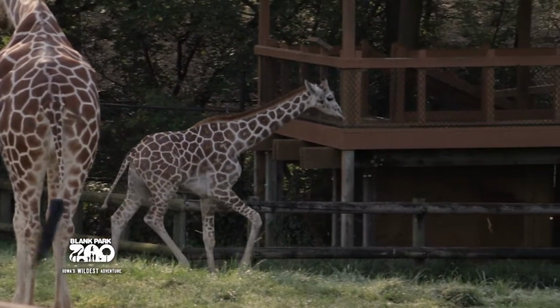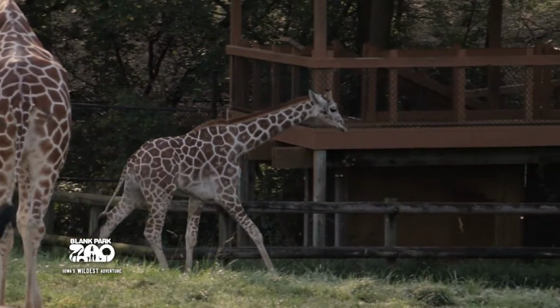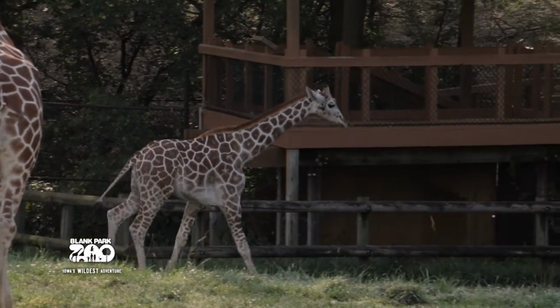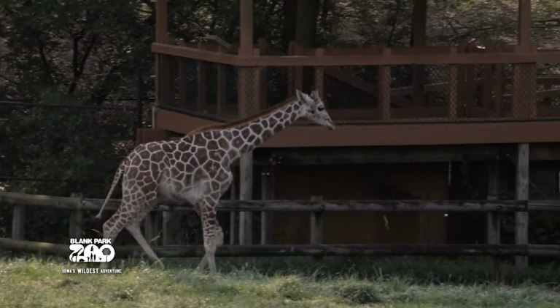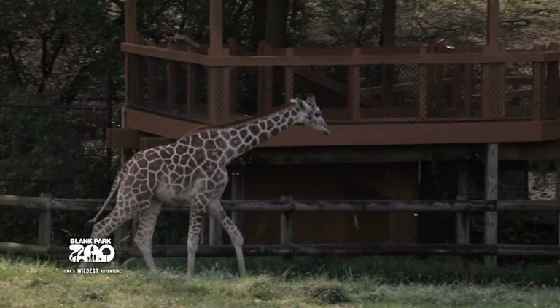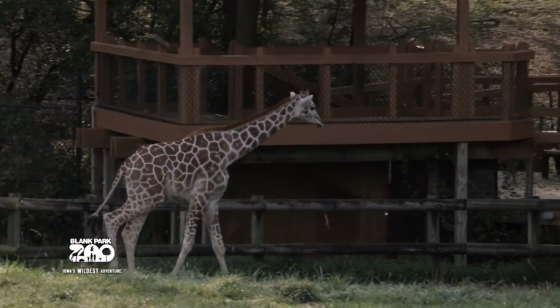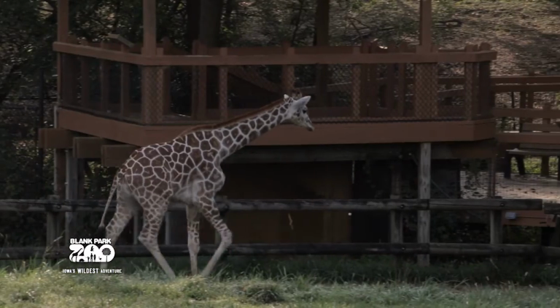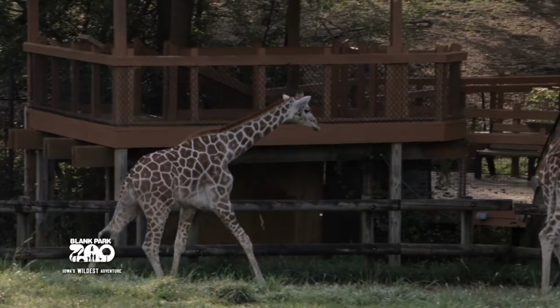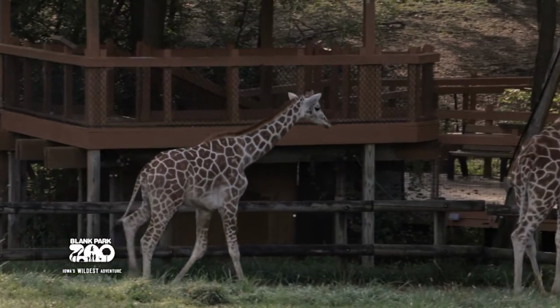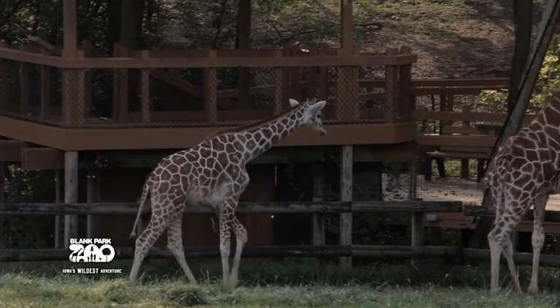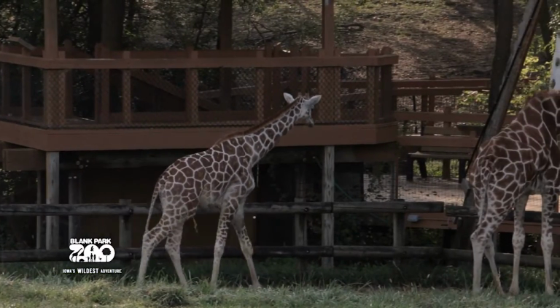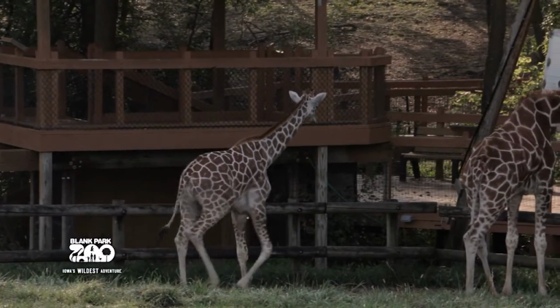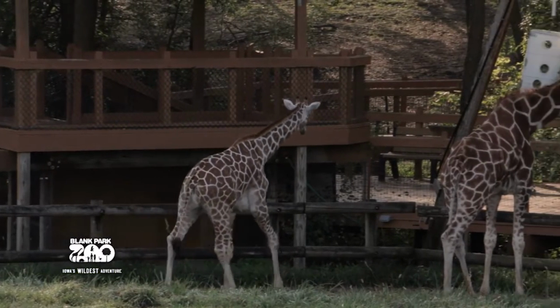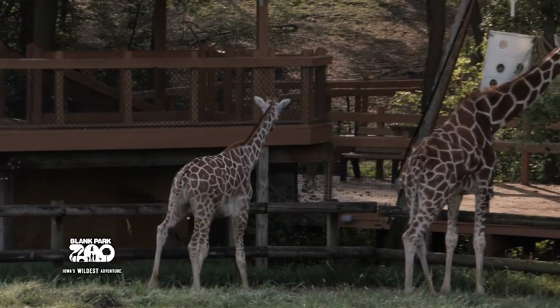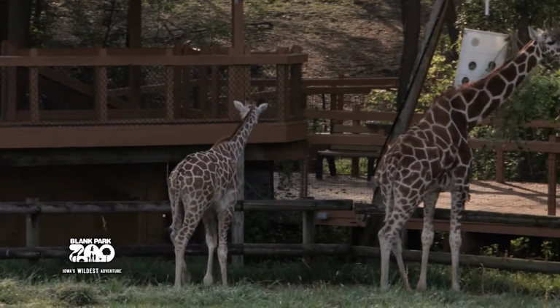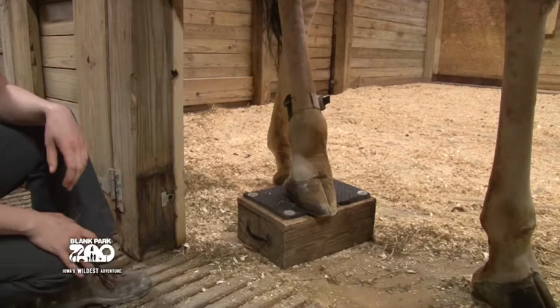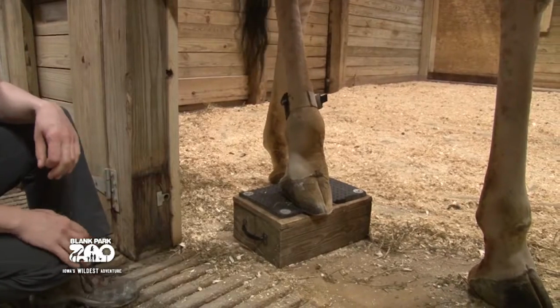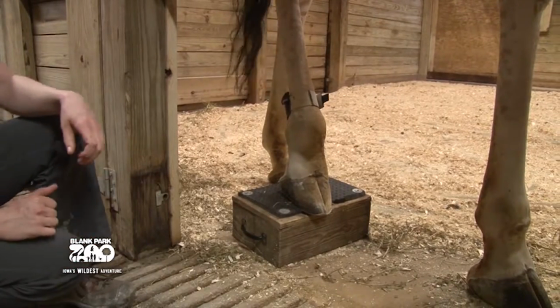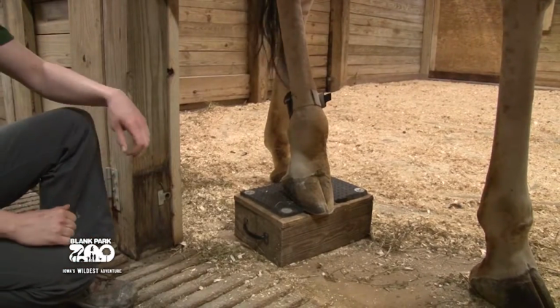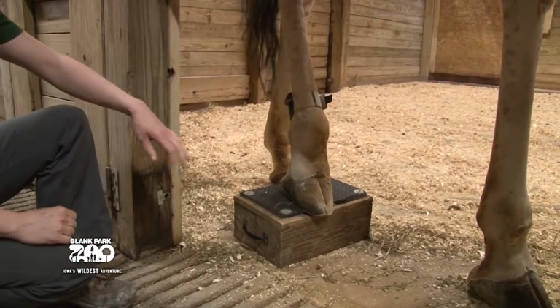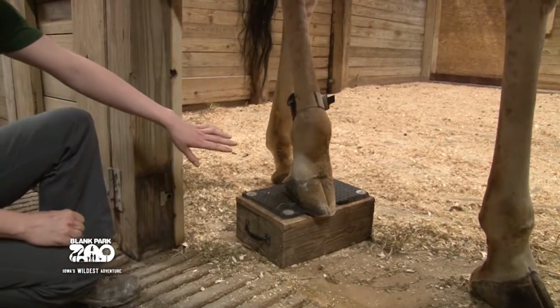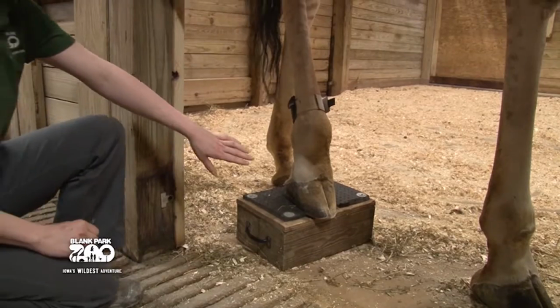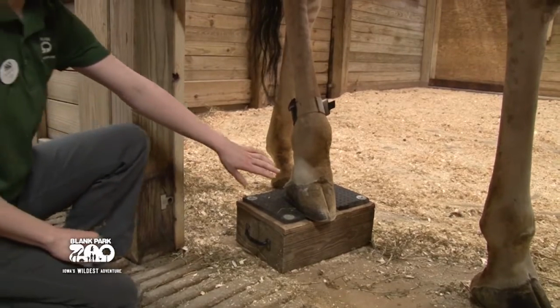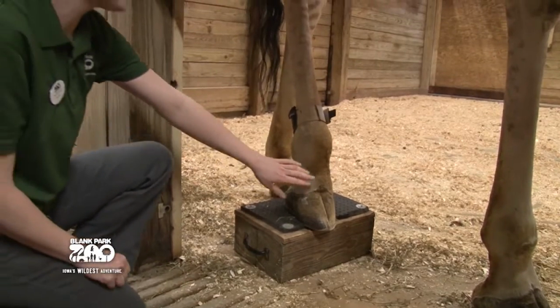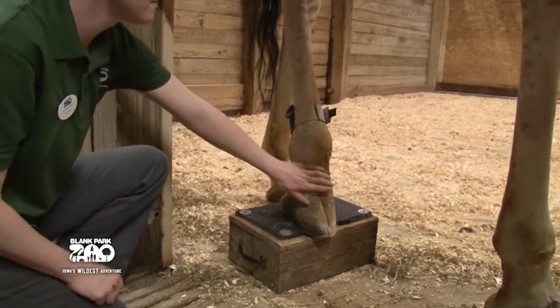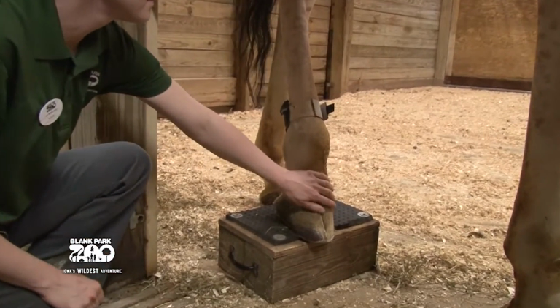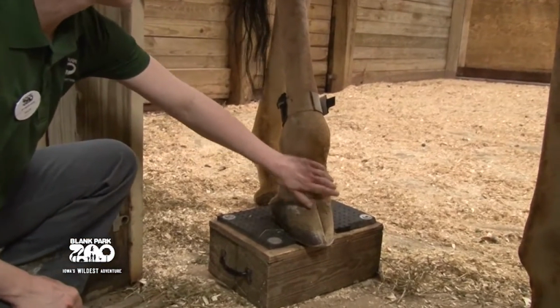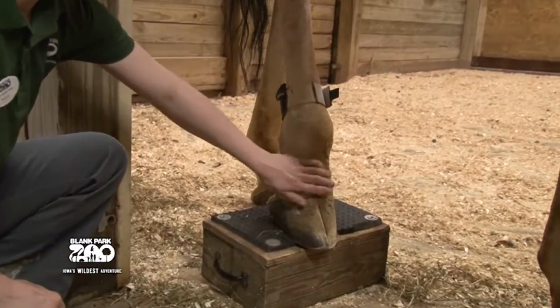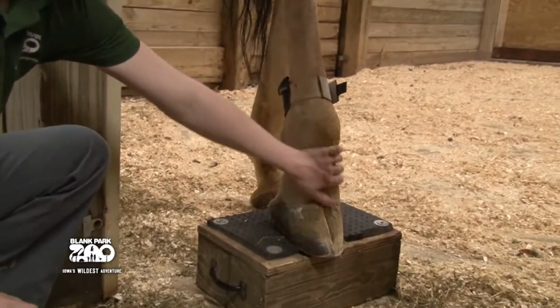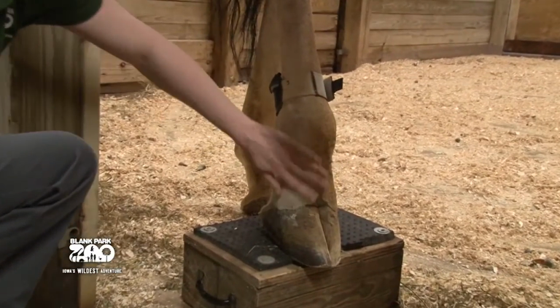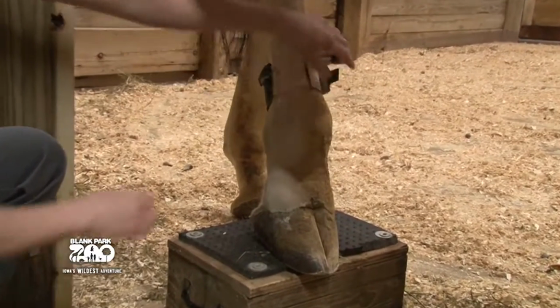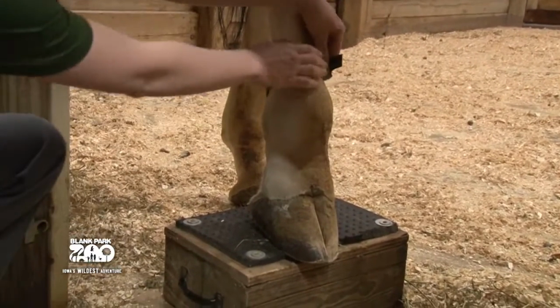The ultimate goal of the study is not only to compare when the giraffes are on exhibit in the summer to when they're primarily inside in the winter, but also to hopefully determine if there are any welfare problems and how we can possibly fix them.